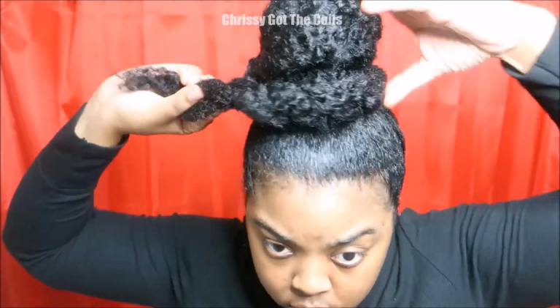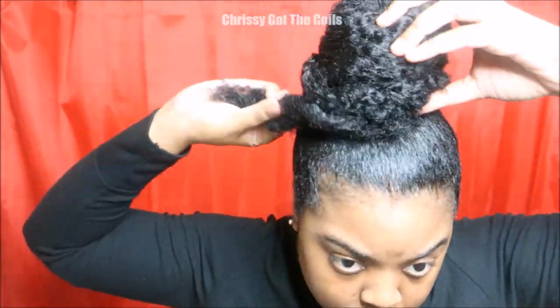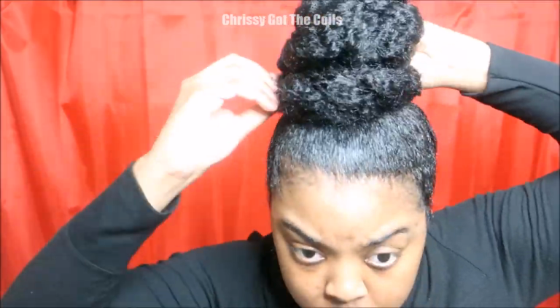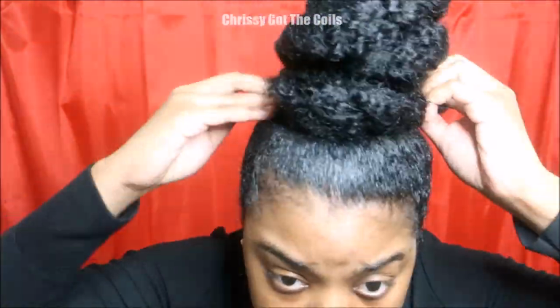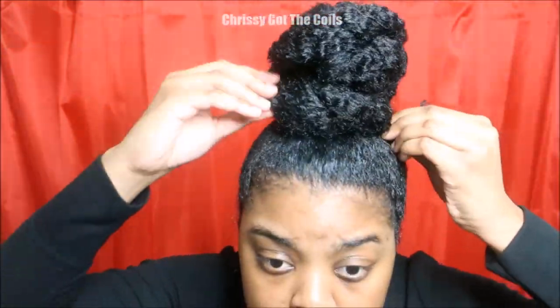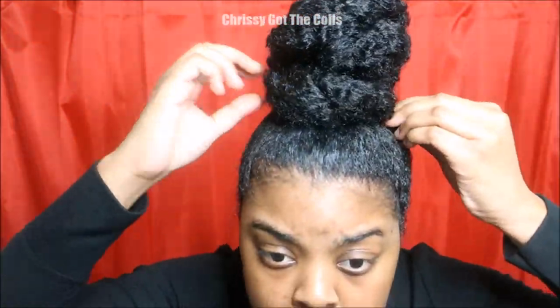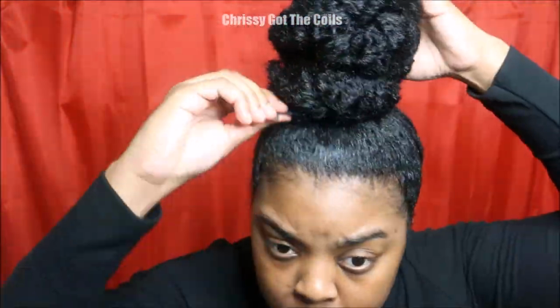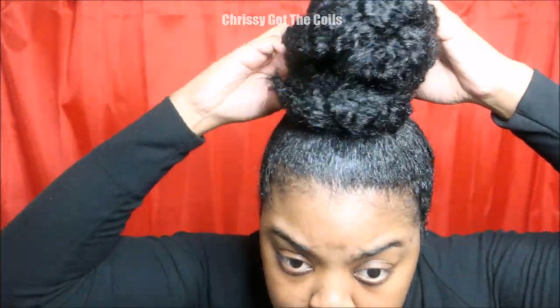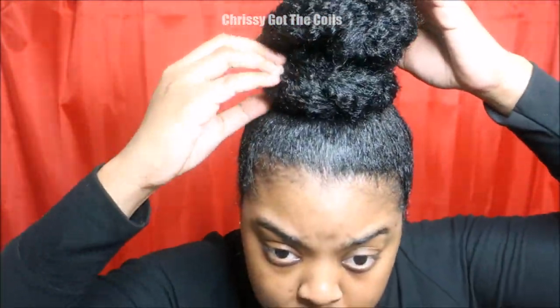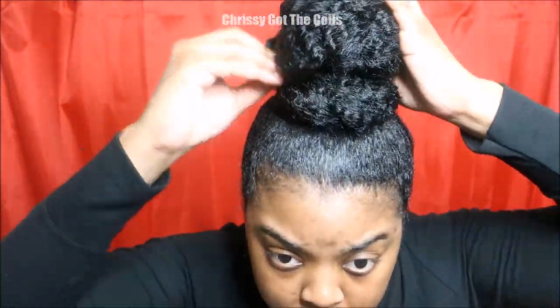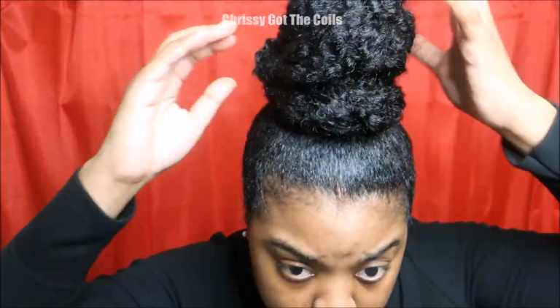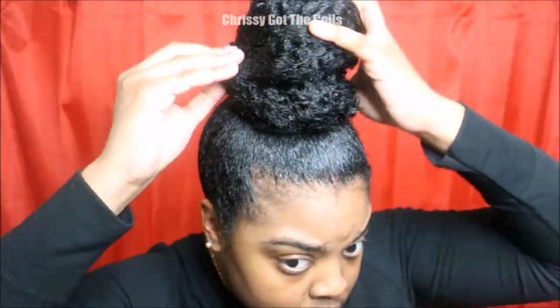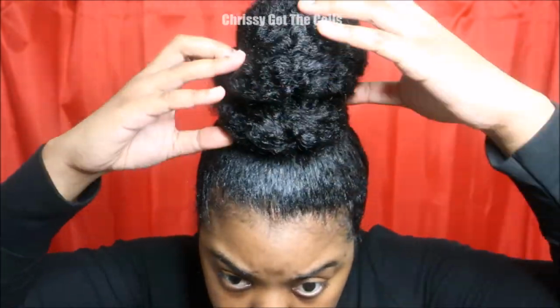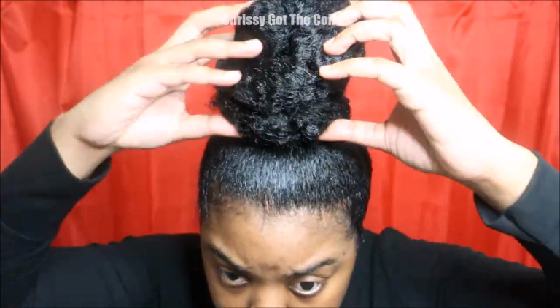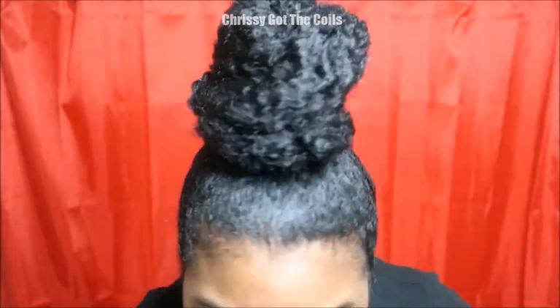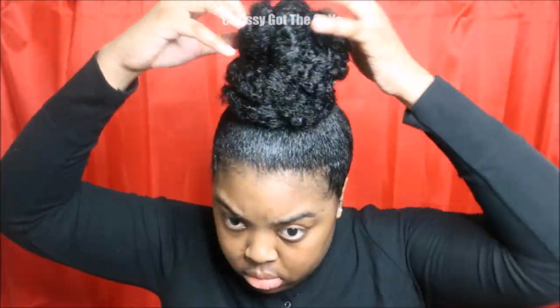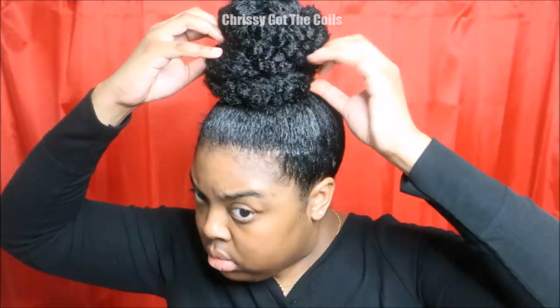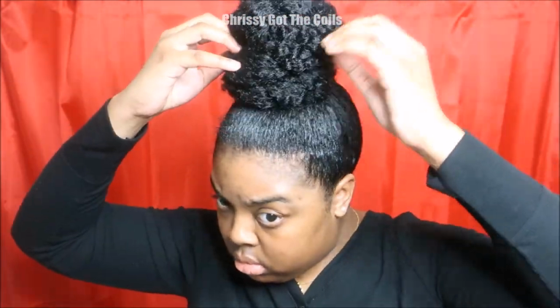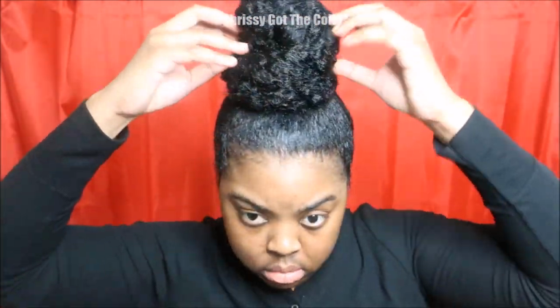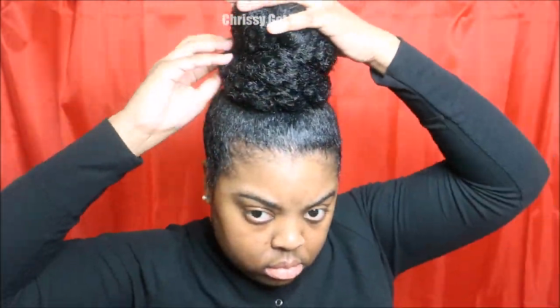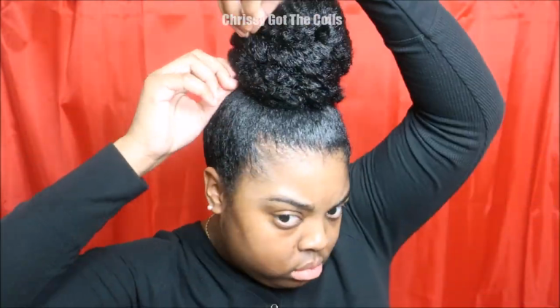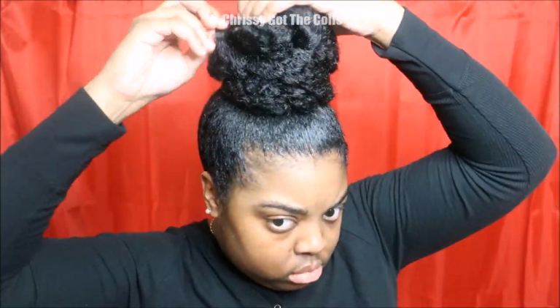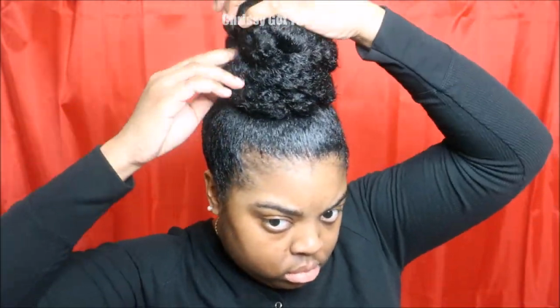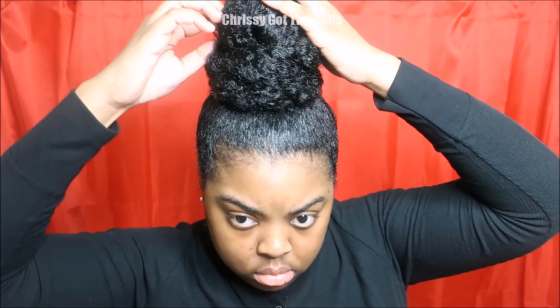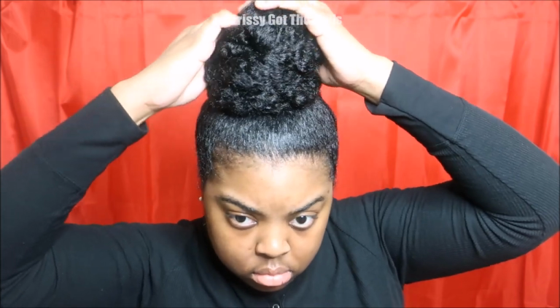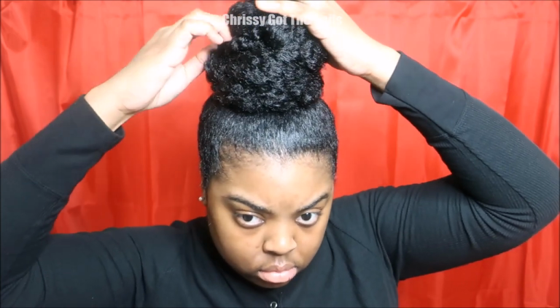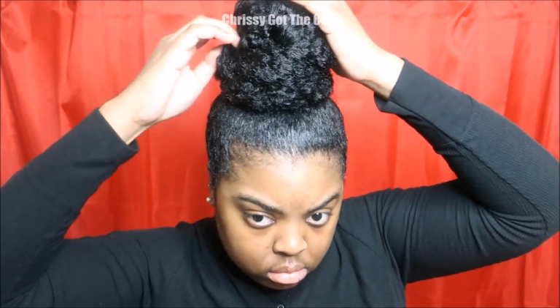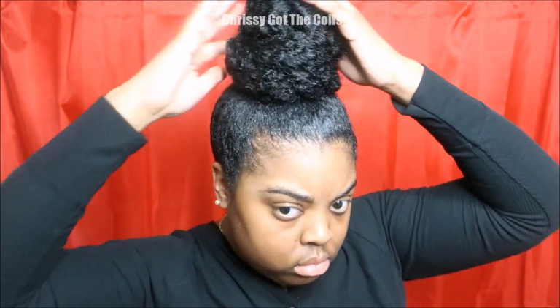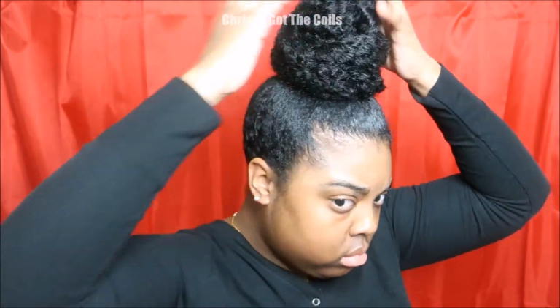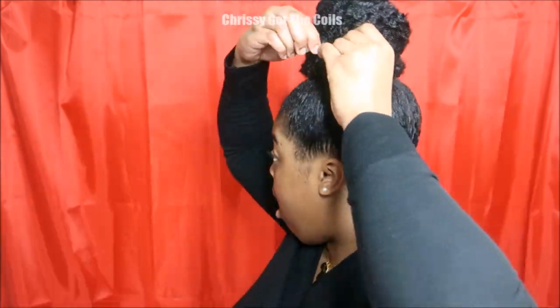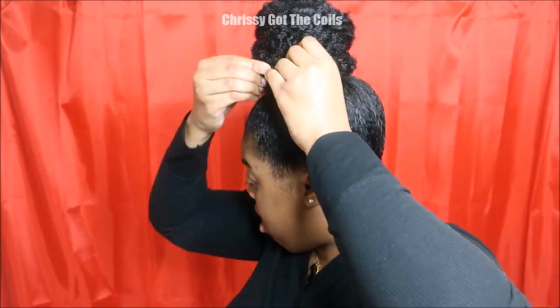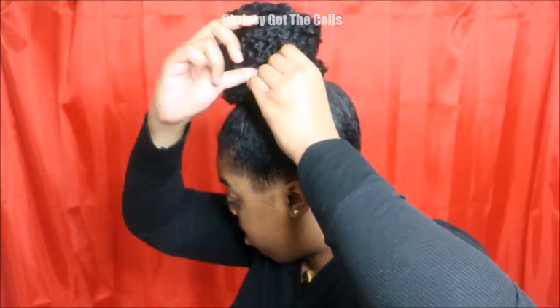Then I'm going to fluff out the bun a bit. I should have added accessories looking at this, but I forgot. Now I'm going to use bobby pins to just secure the bun in the middle and on the sides, just to make sure the bun does not fall out.